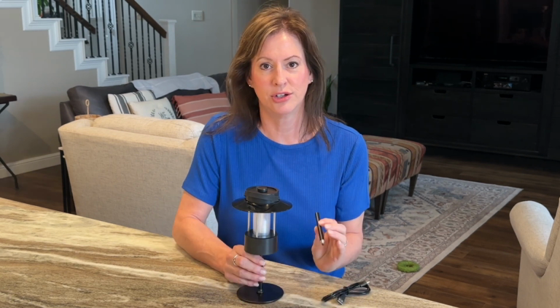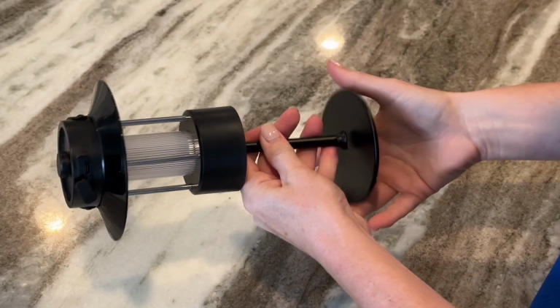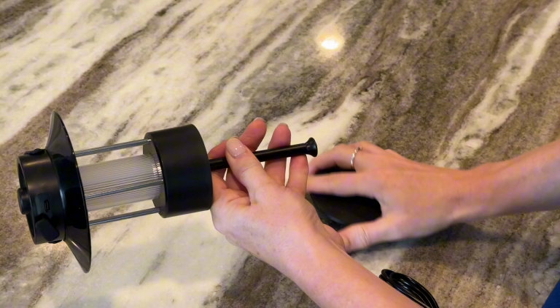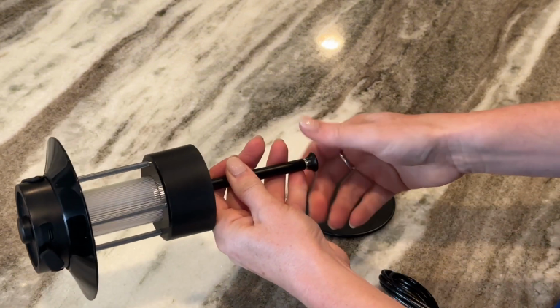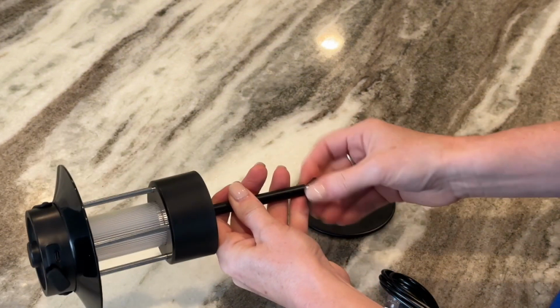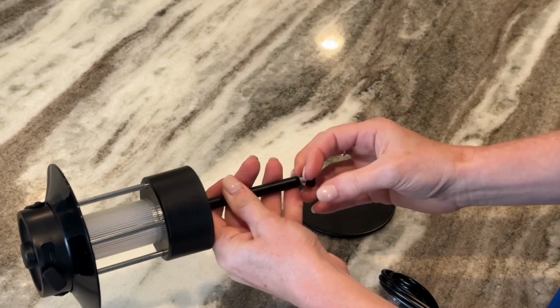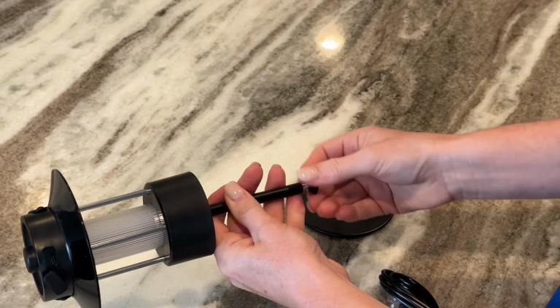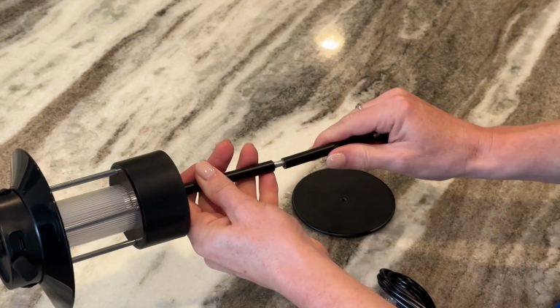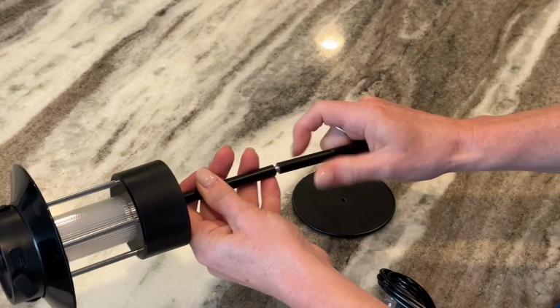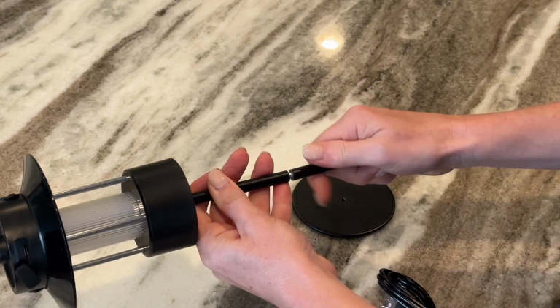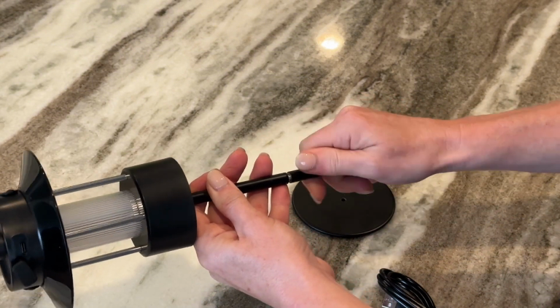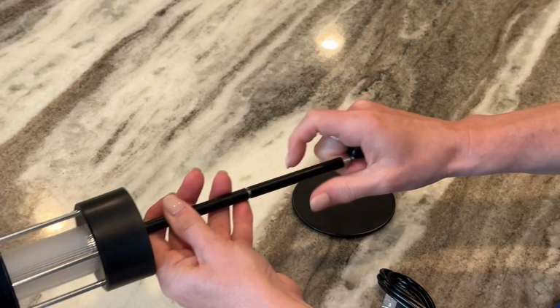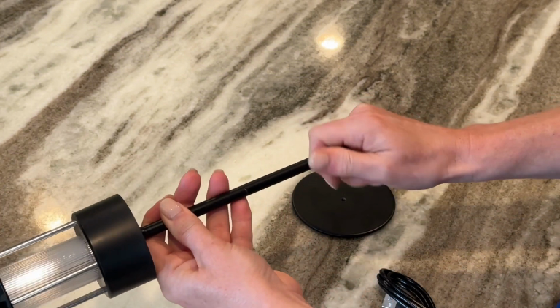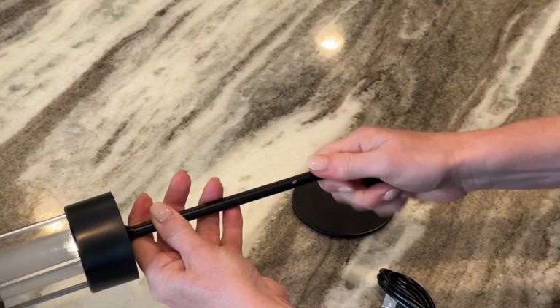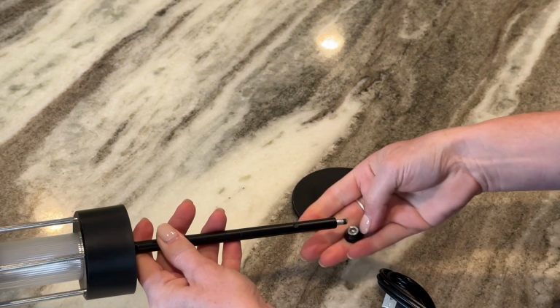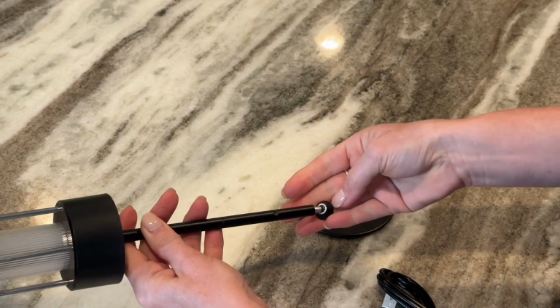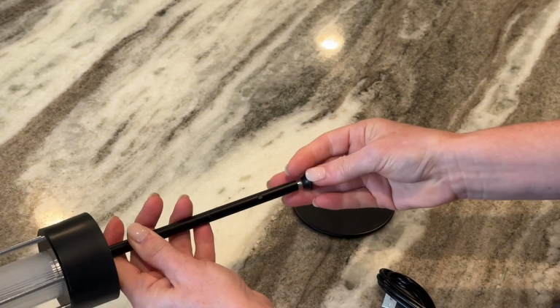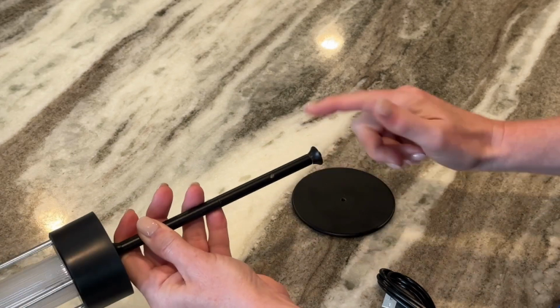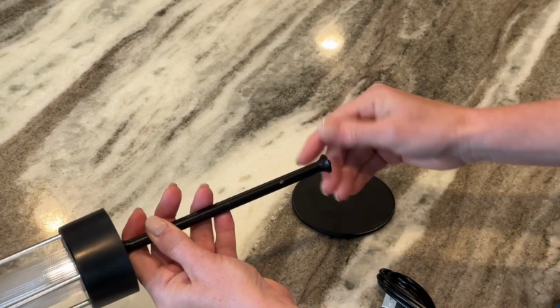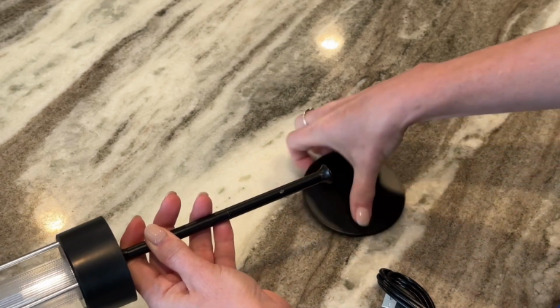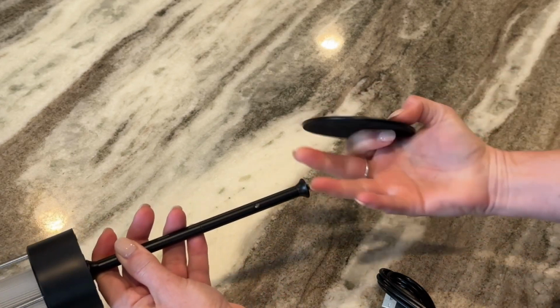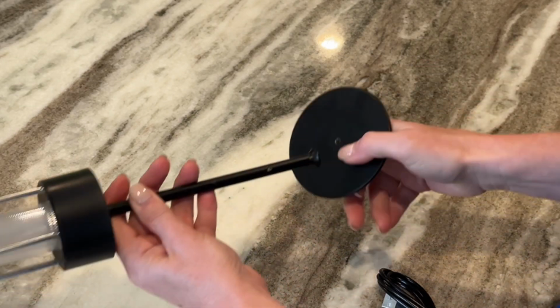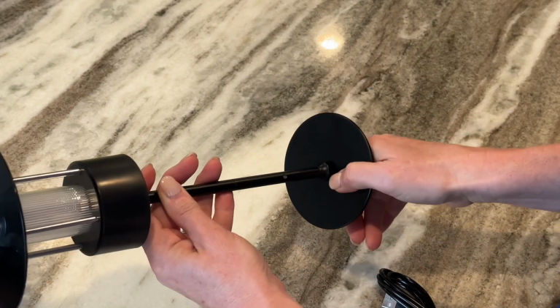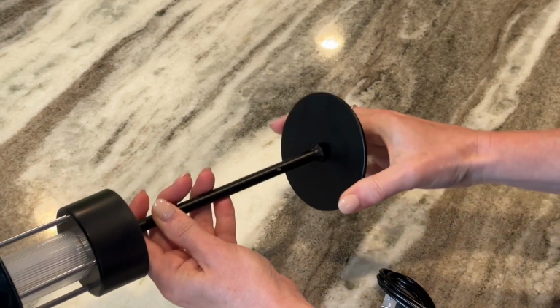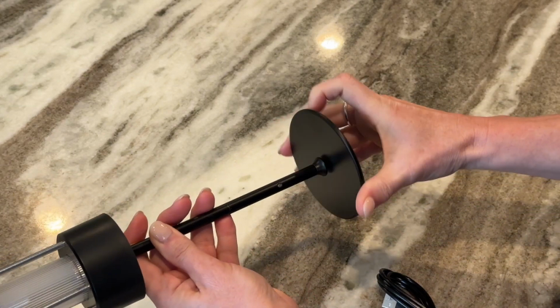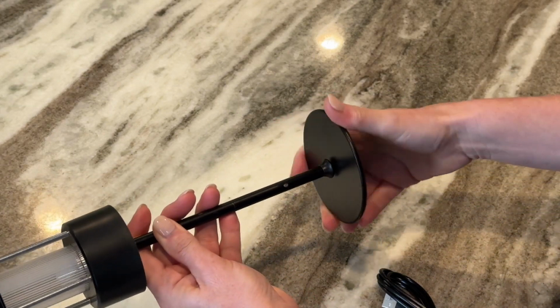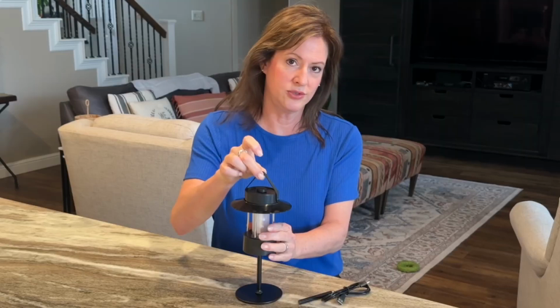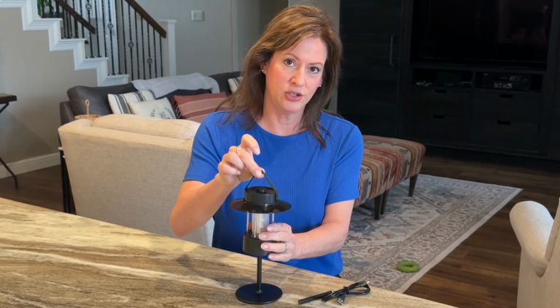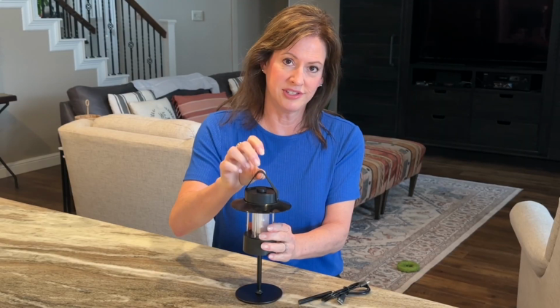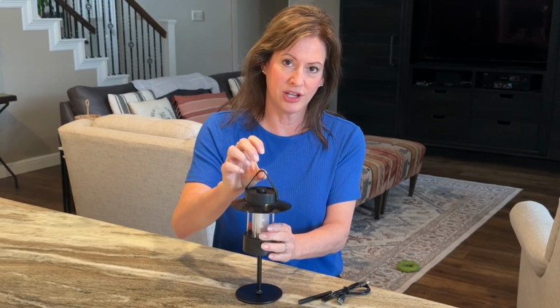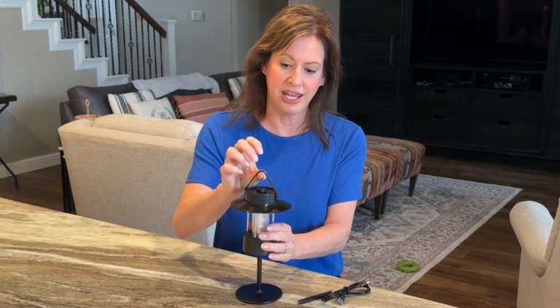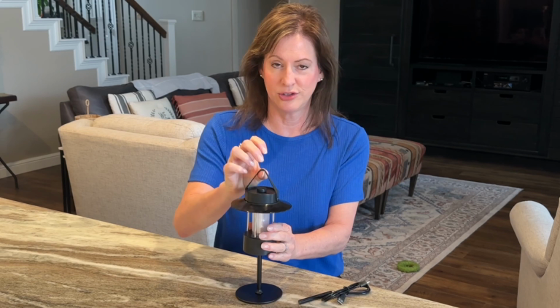There are two height options you can choose using the two poles that are included, which attach to the non-slip silicone base by screwing on, or you can choose to use the silicone hanging strap.